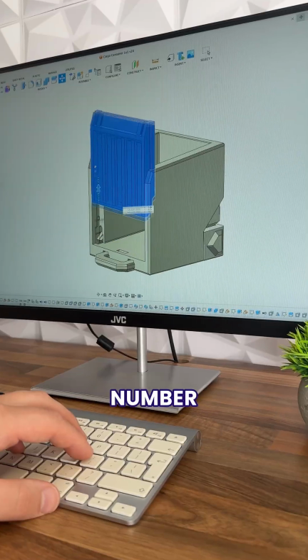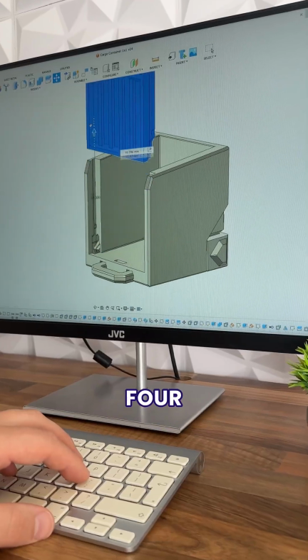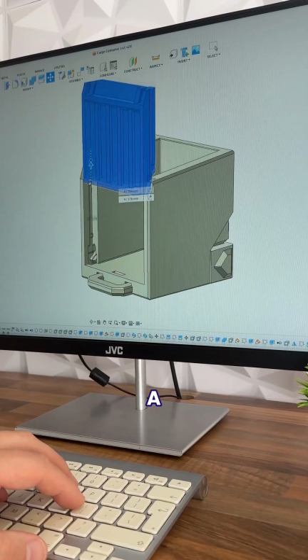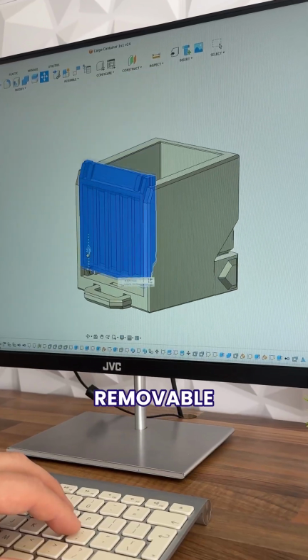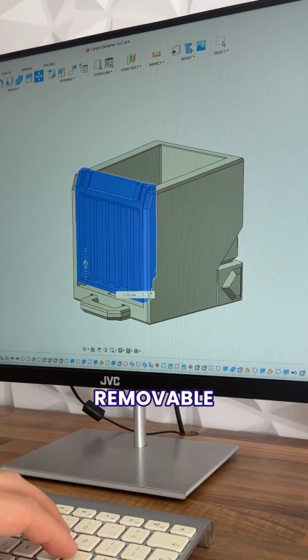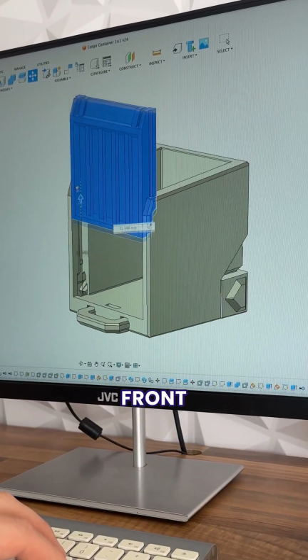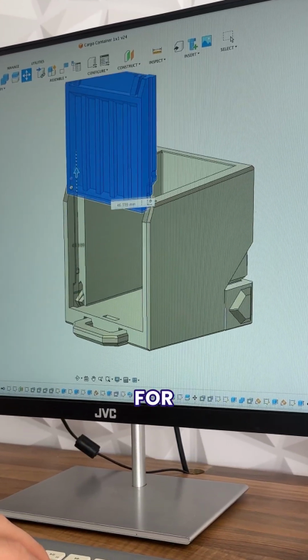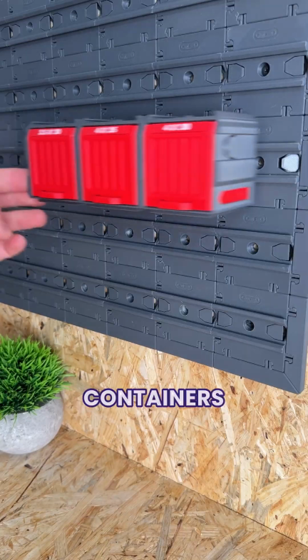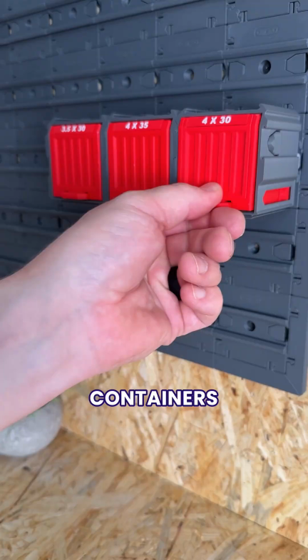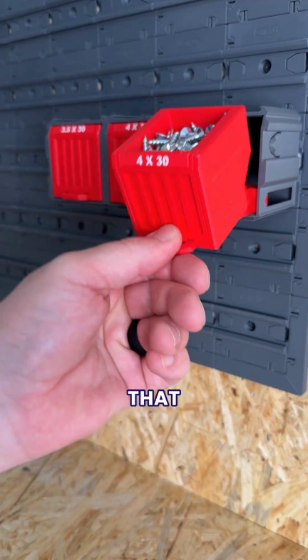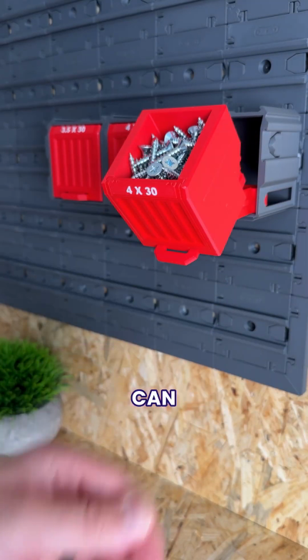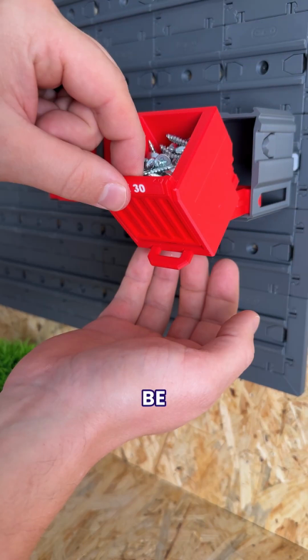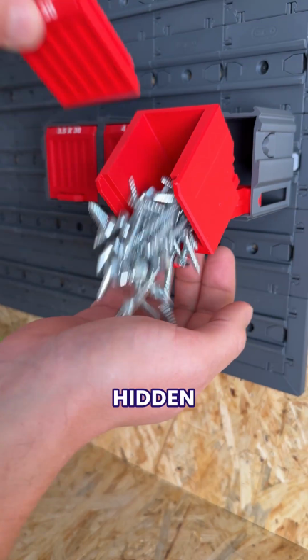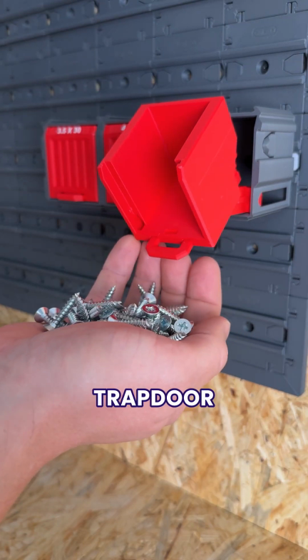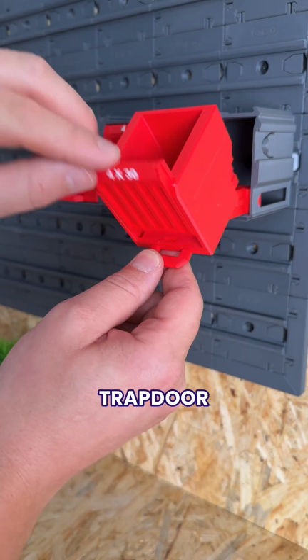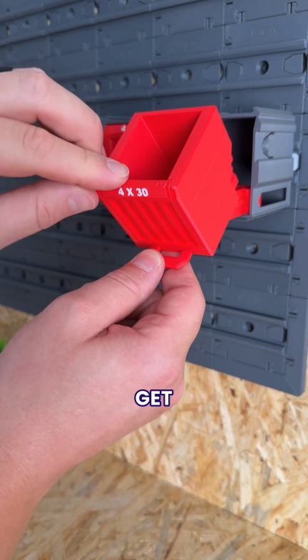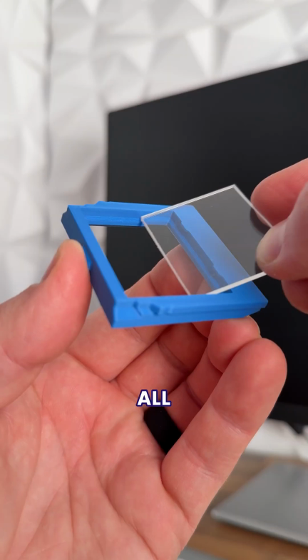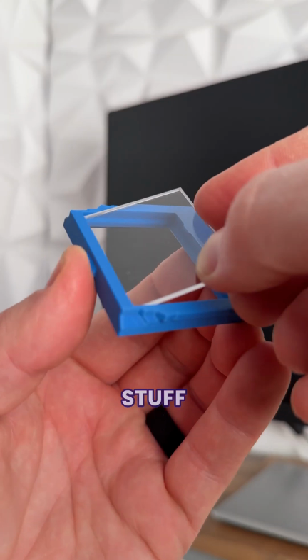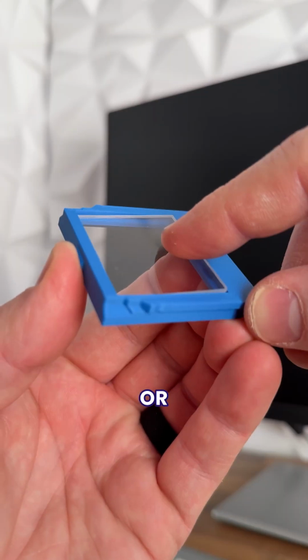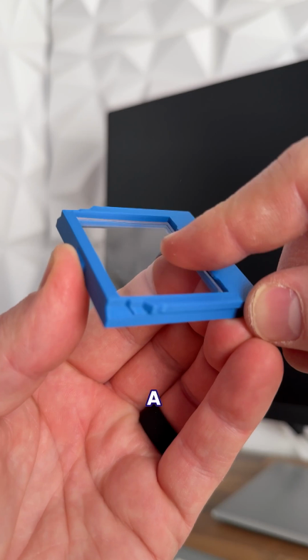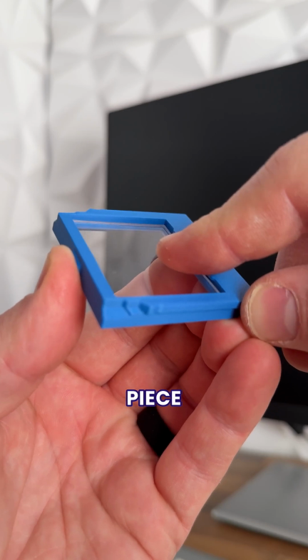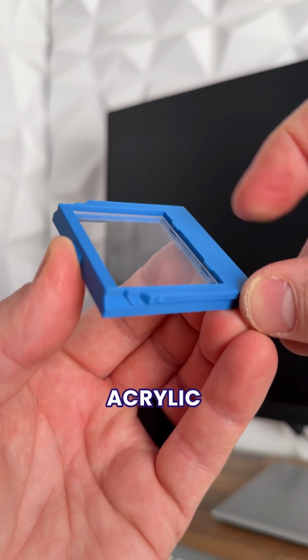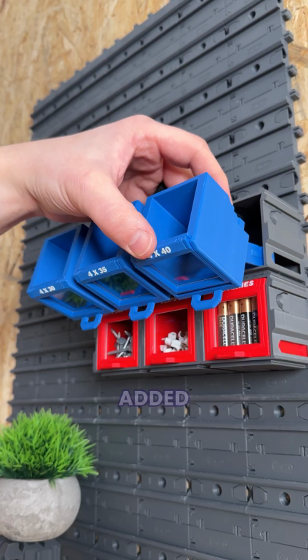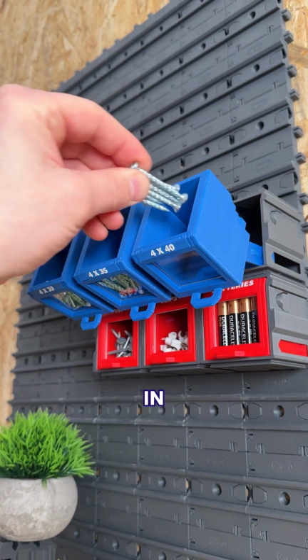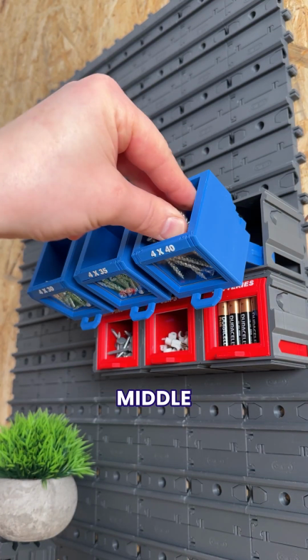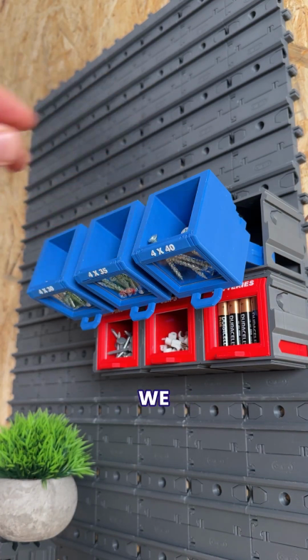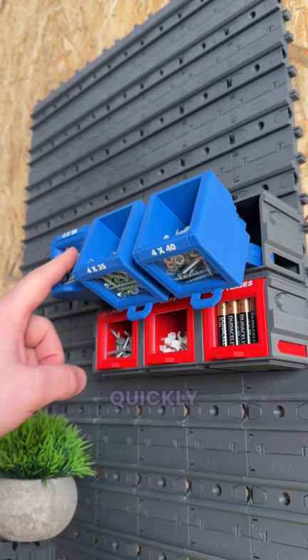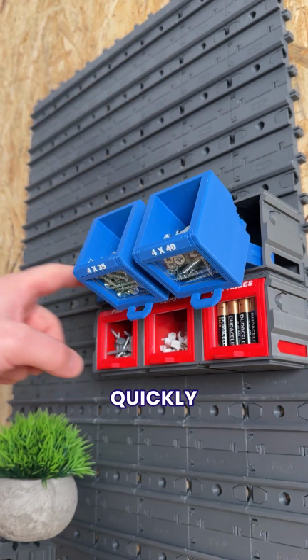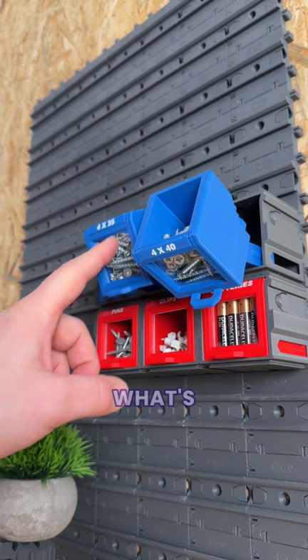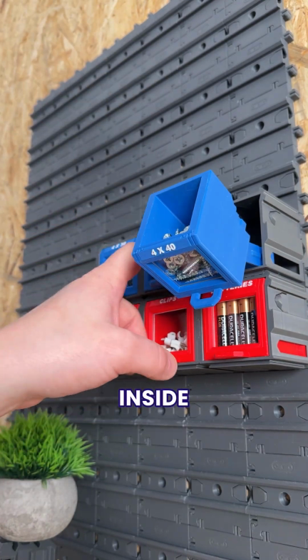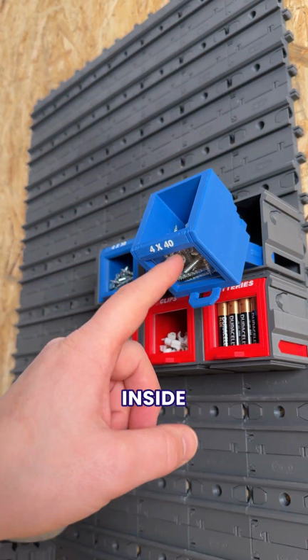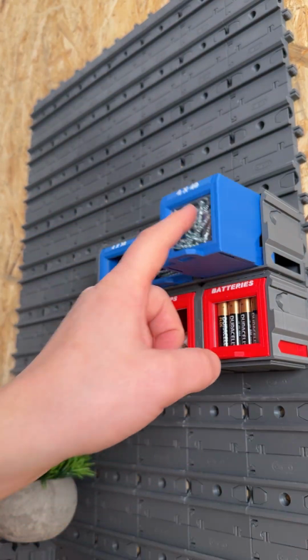Number four is a removable front panel for our containers that can either be a hidden trapdoor to get to all our stuff, or have a piece of acrylic added in the middle so we can quickly see what's inside each one.